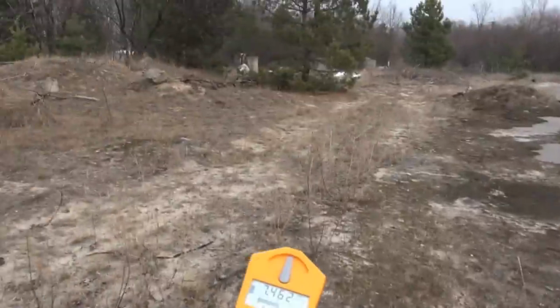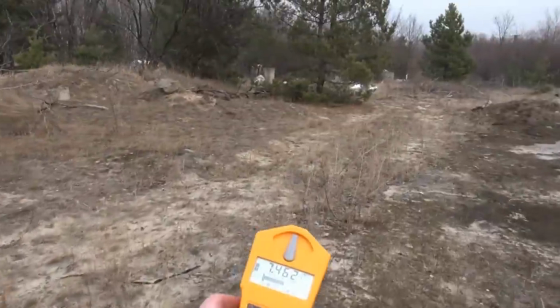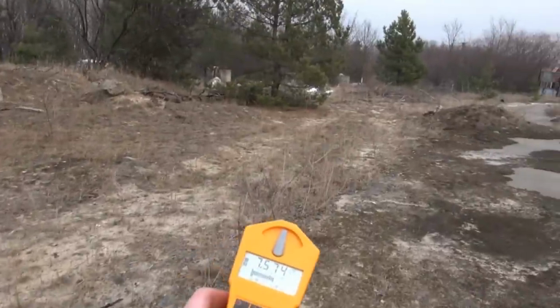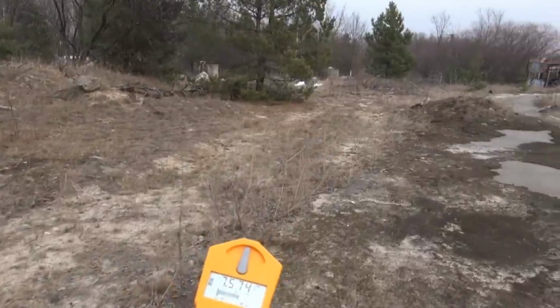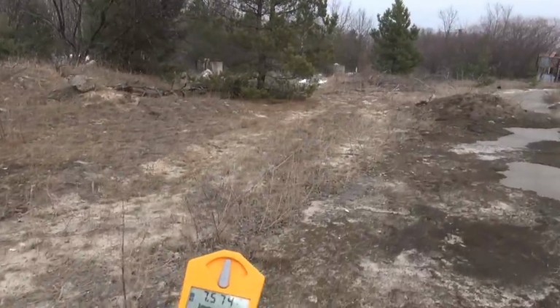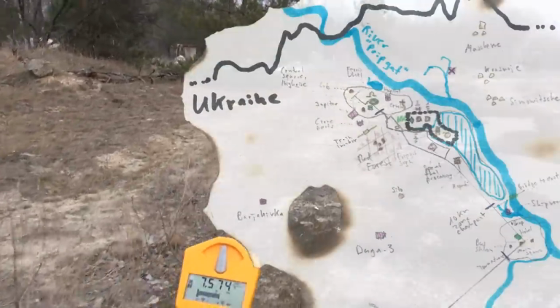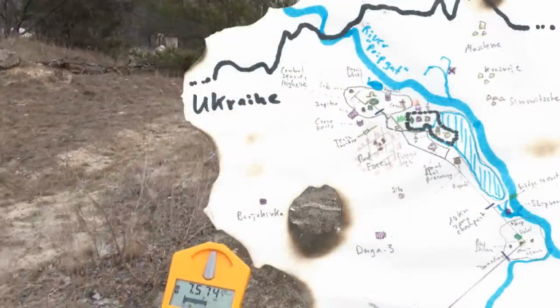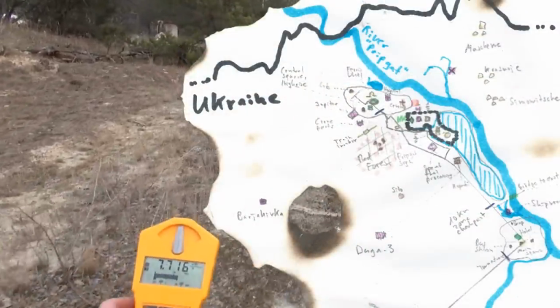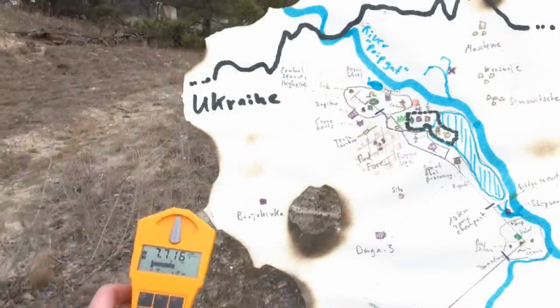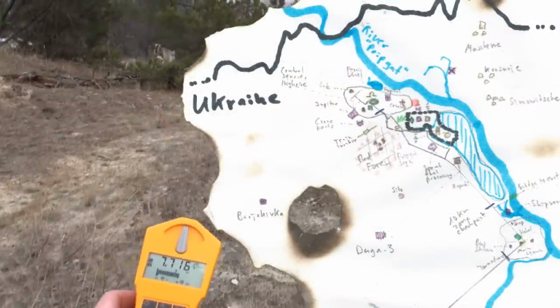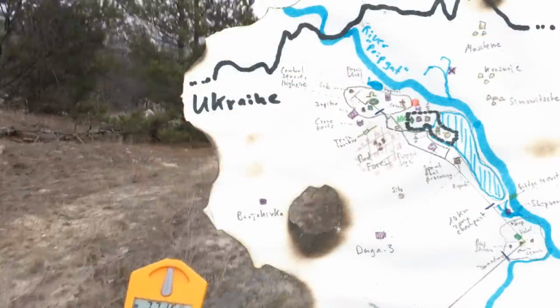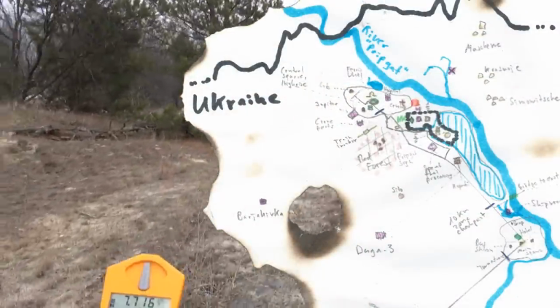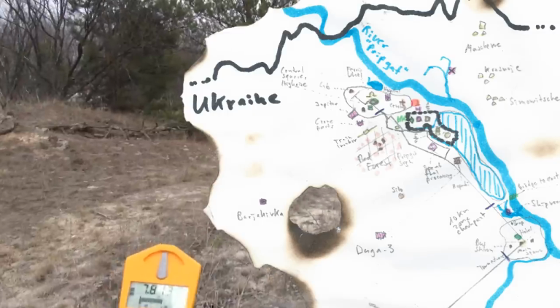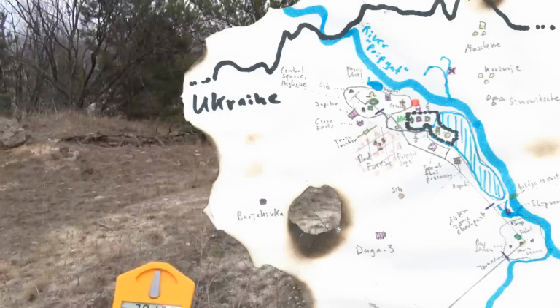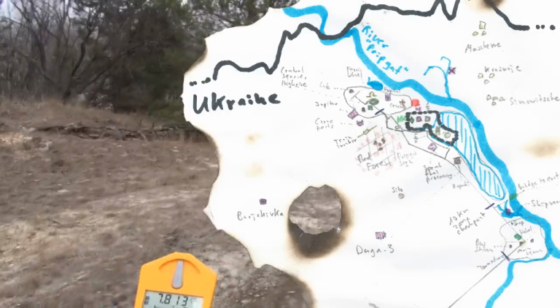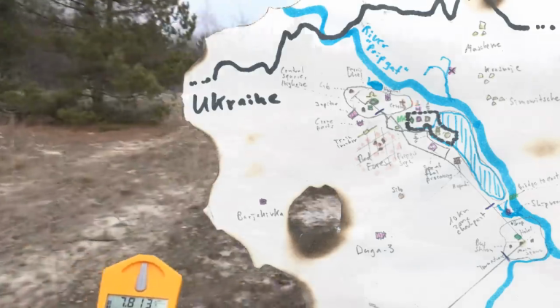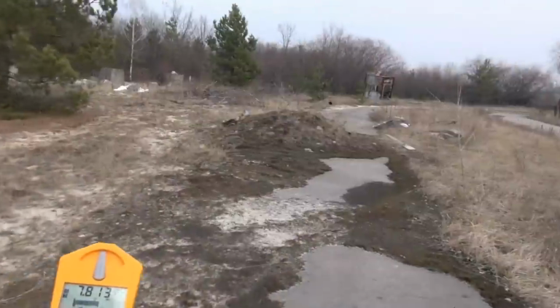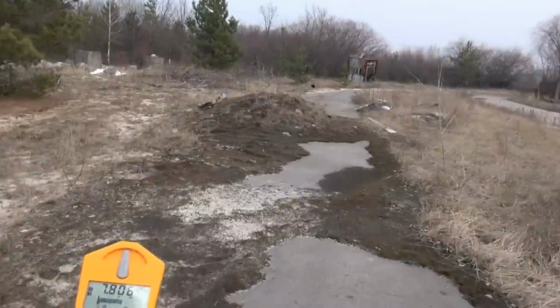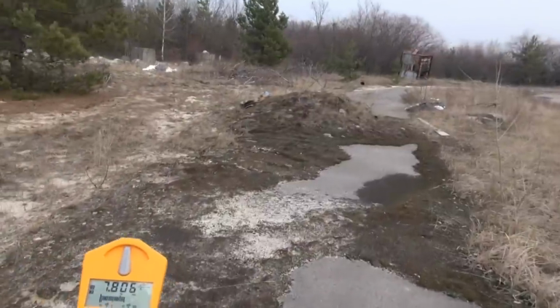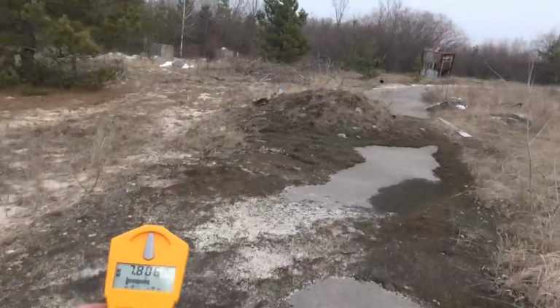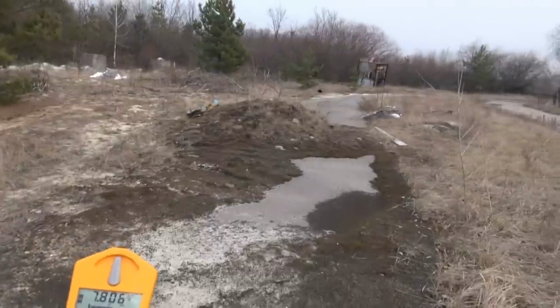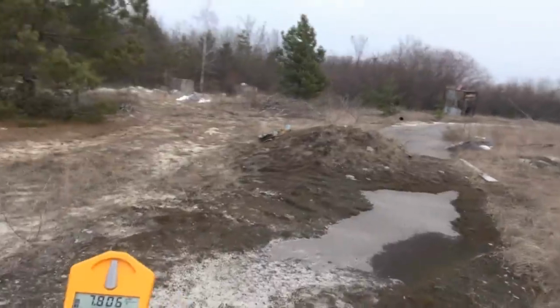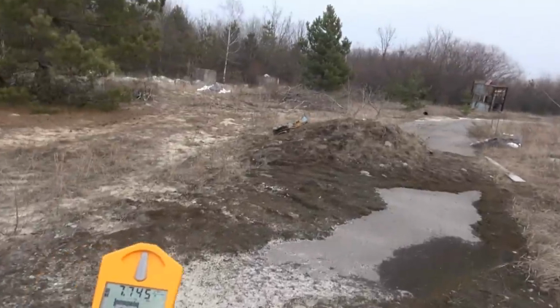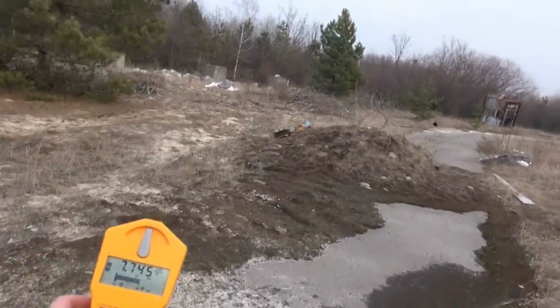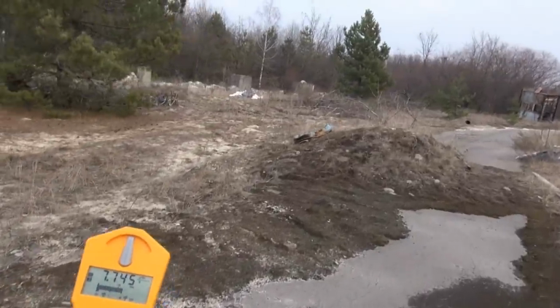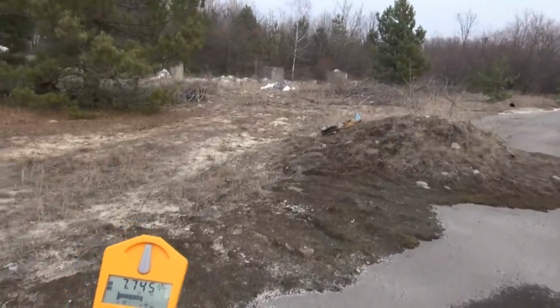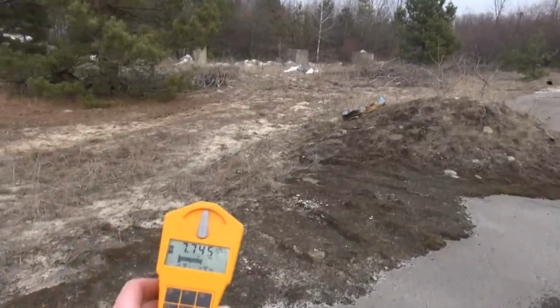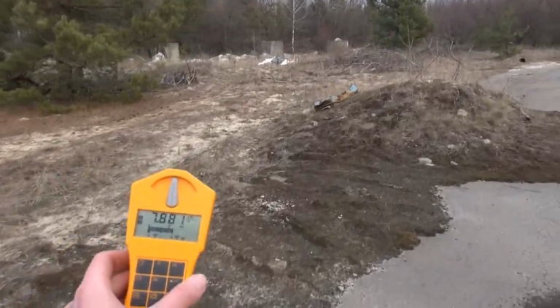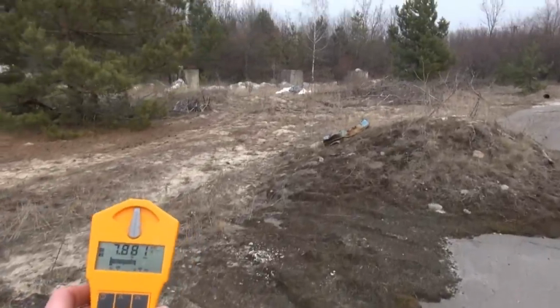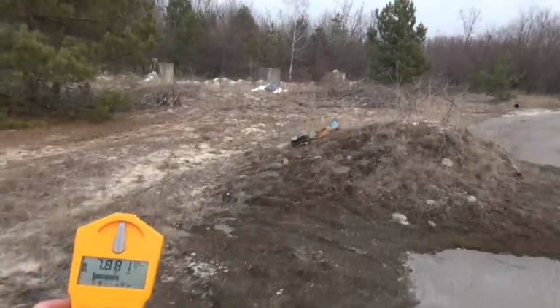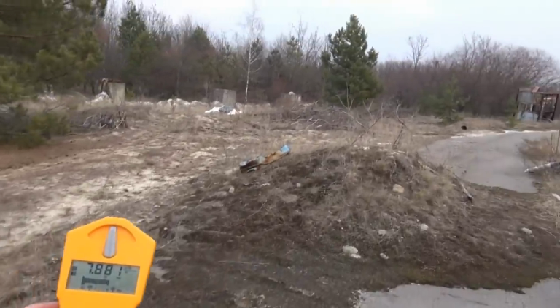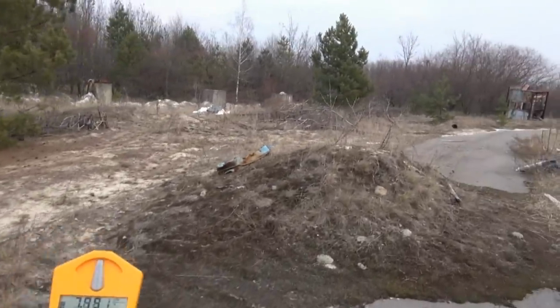We're now walking the Northern Radioactive Track, just a few kilometers north of the Chernobyl nuclear power plant. As you can see, we have about 8 microsievert per hour, which is 40 times normal background radiation.